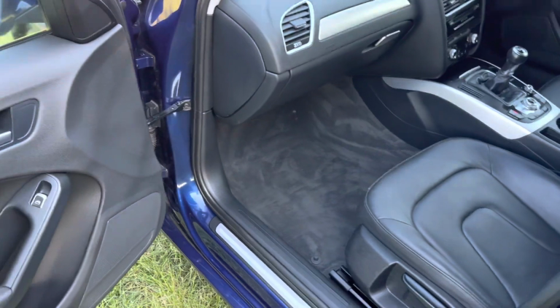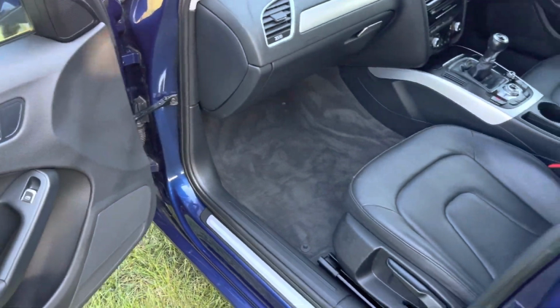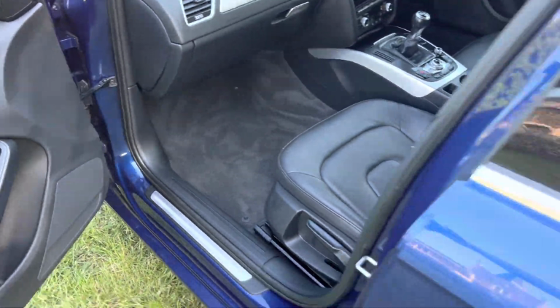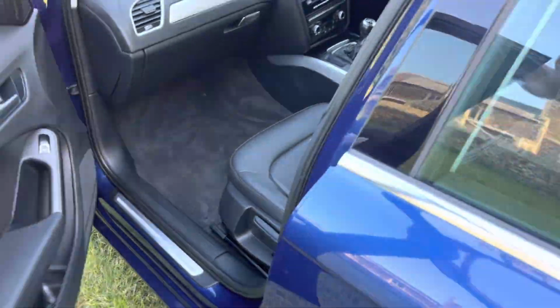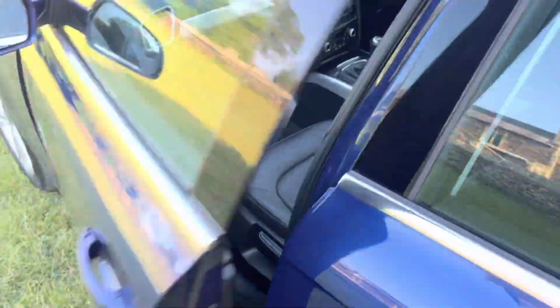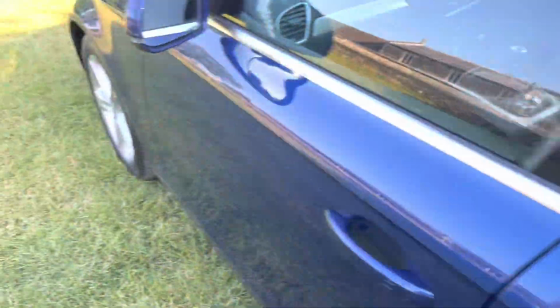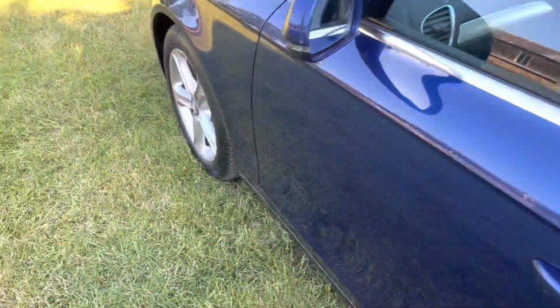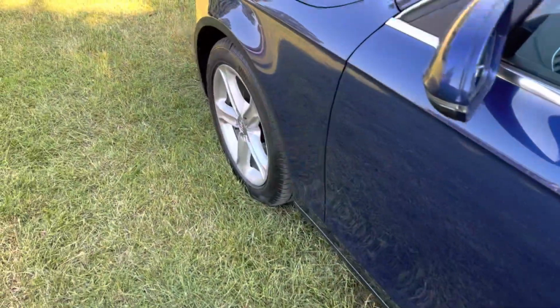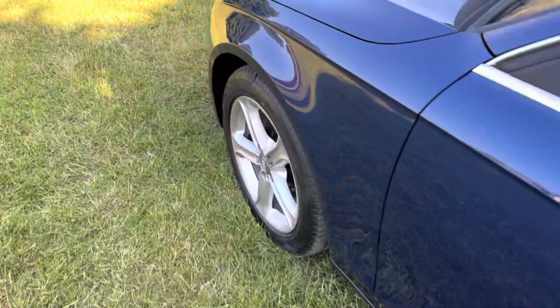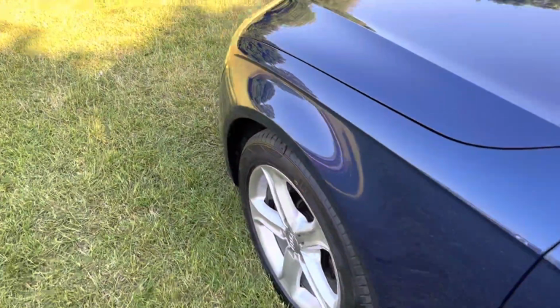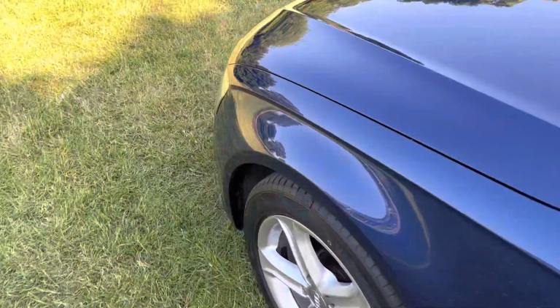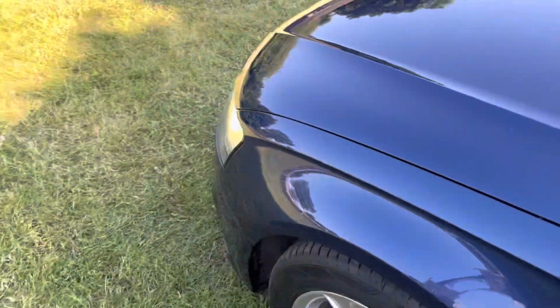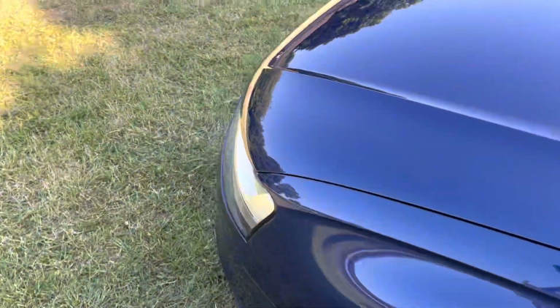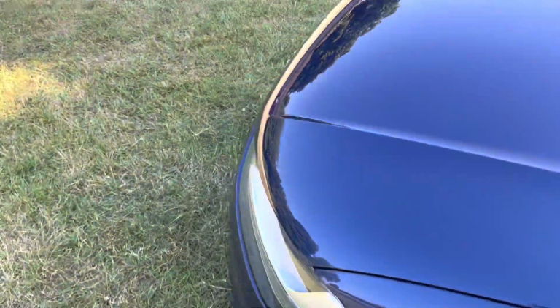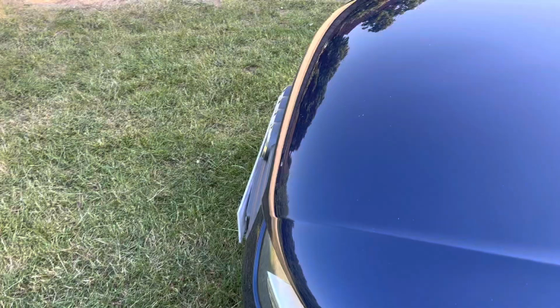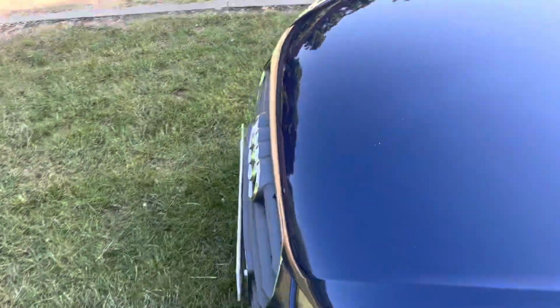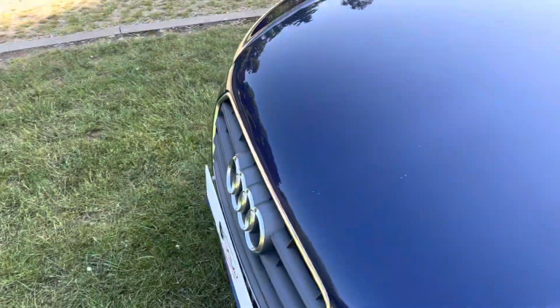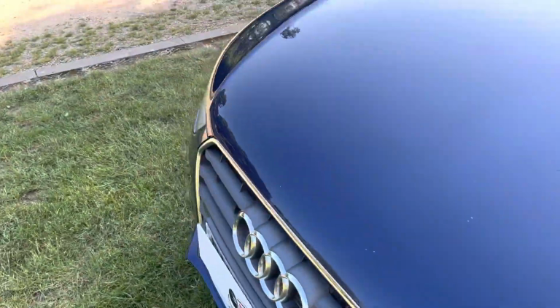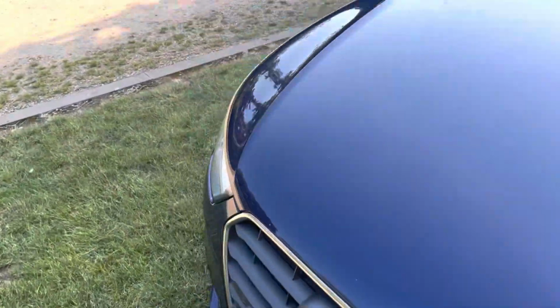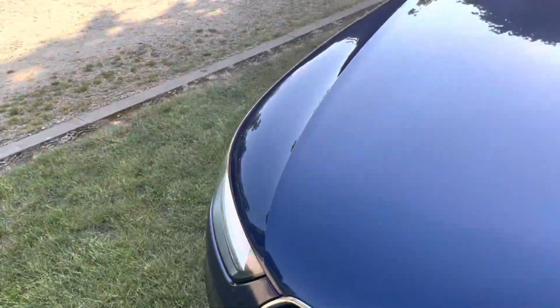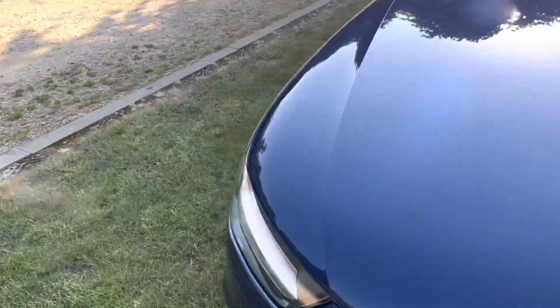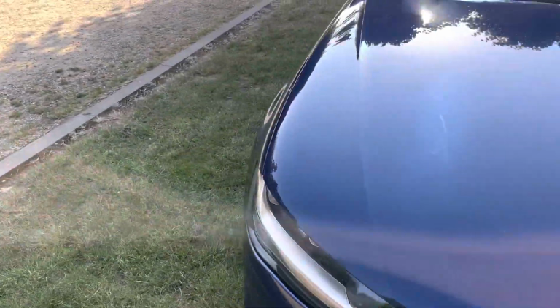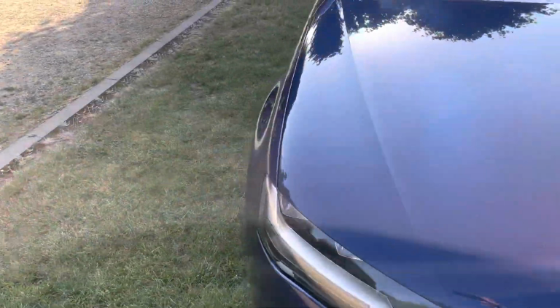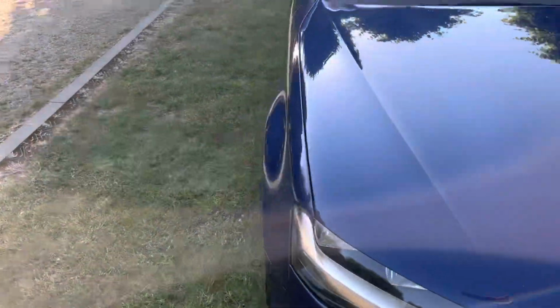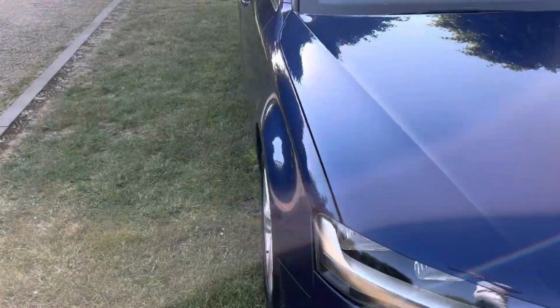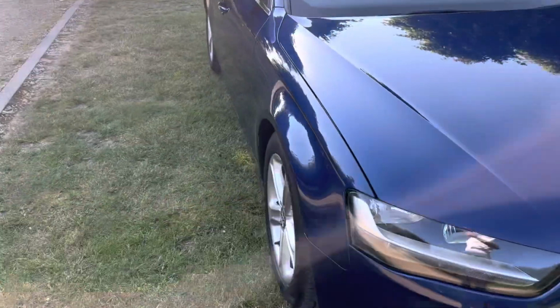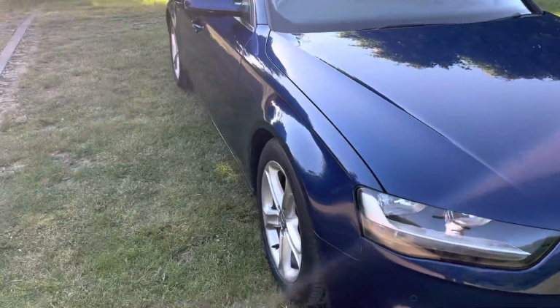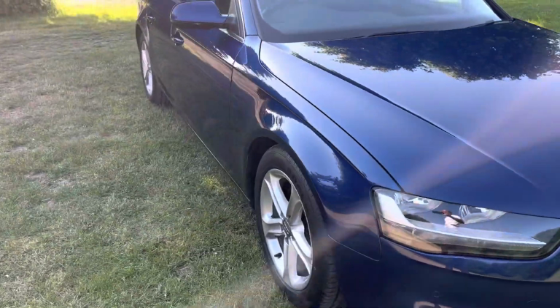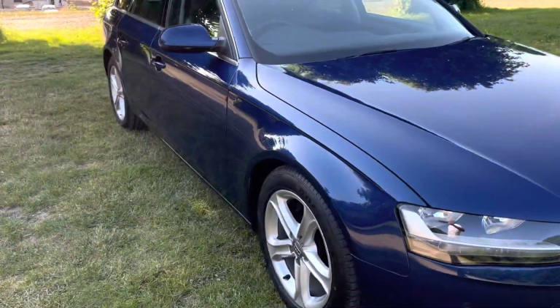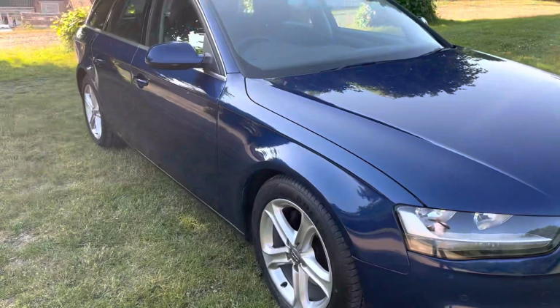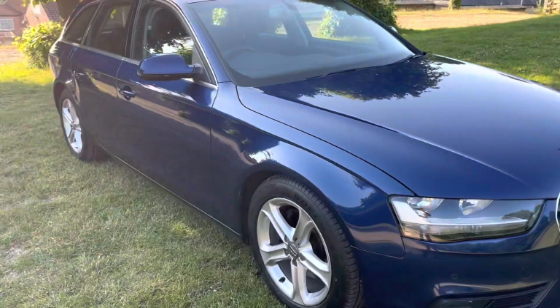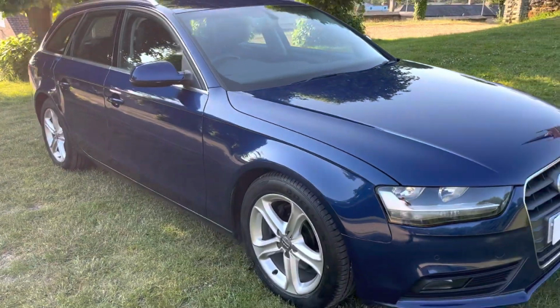All cars come with nationwide parts and neighbourhood warranty, an up-to-date service if required, and a new MOT. If you'd like any further information on this car, please feel free to give me a call or send me an email. Thank you for watching.